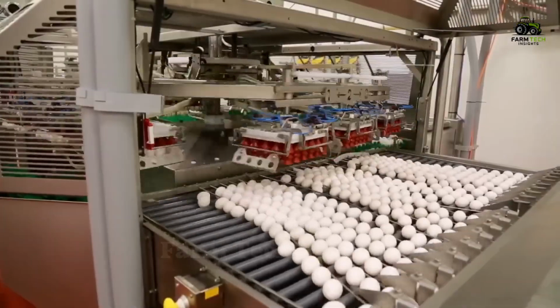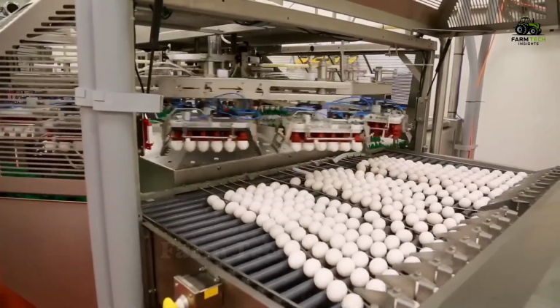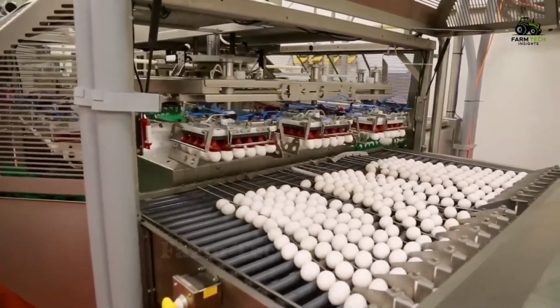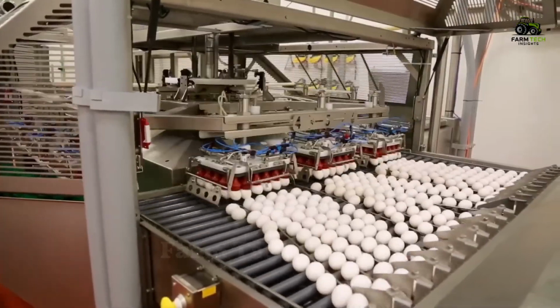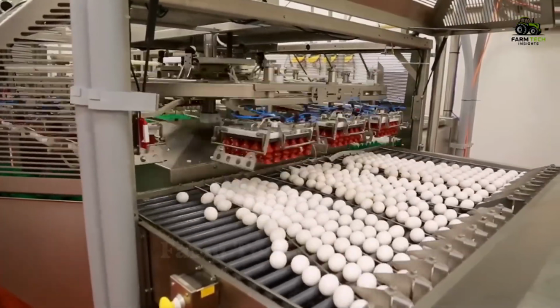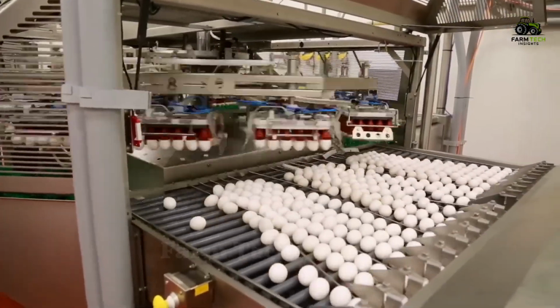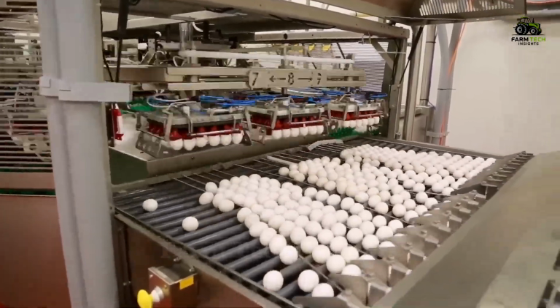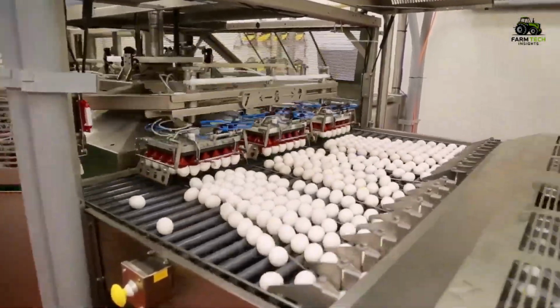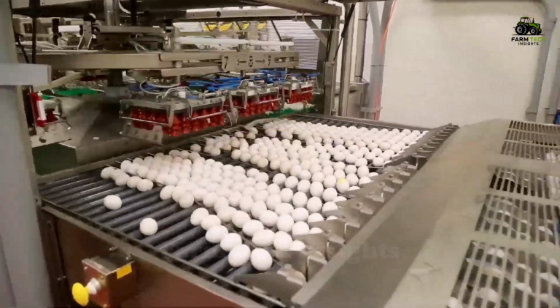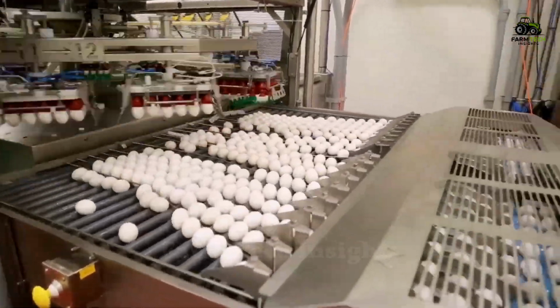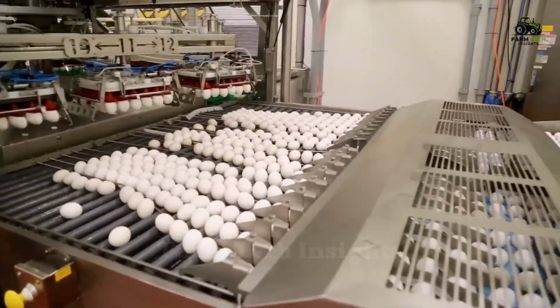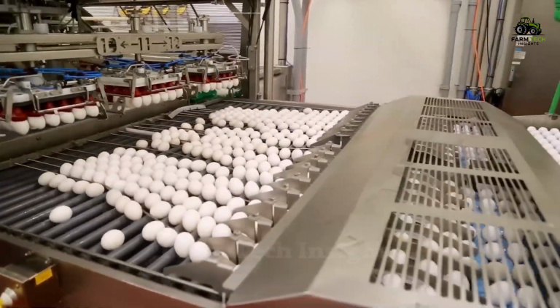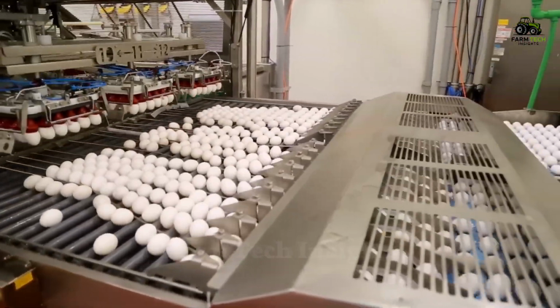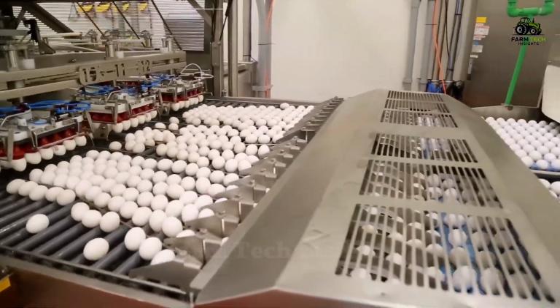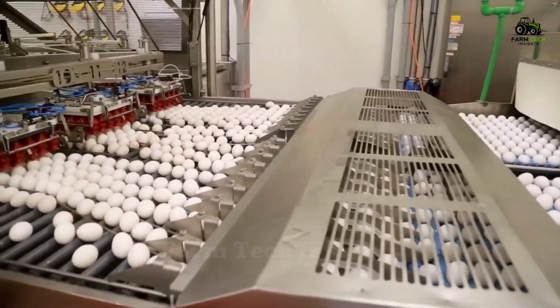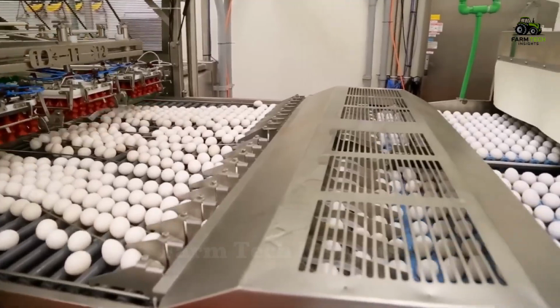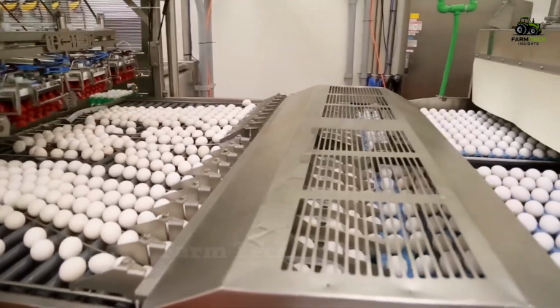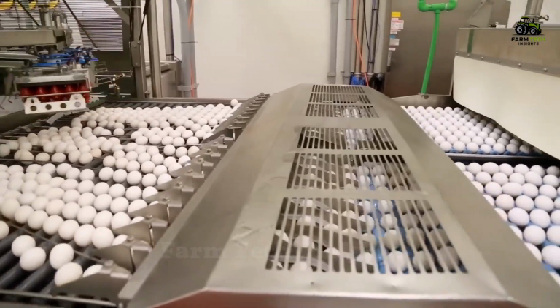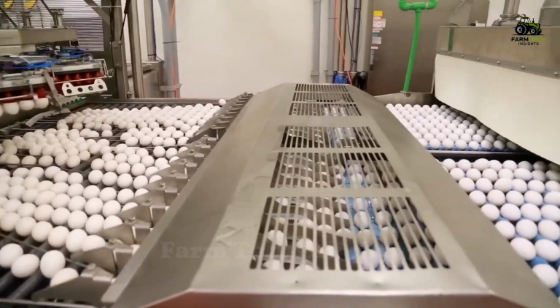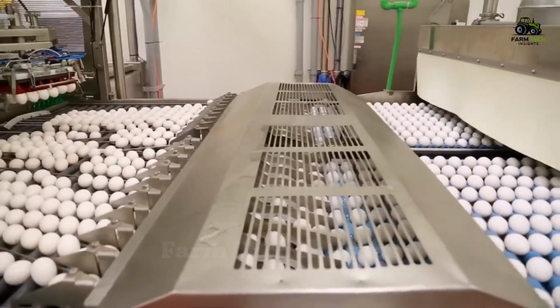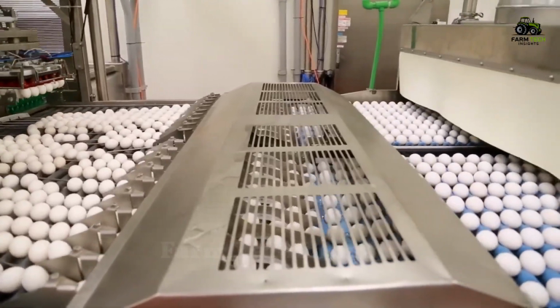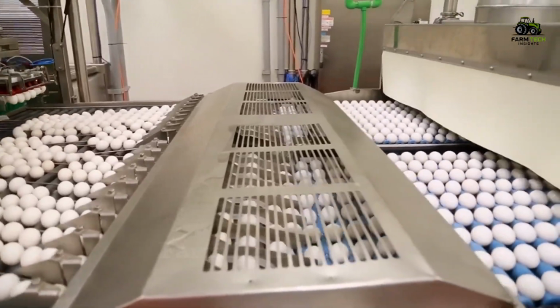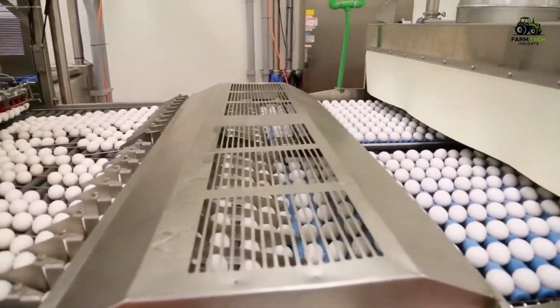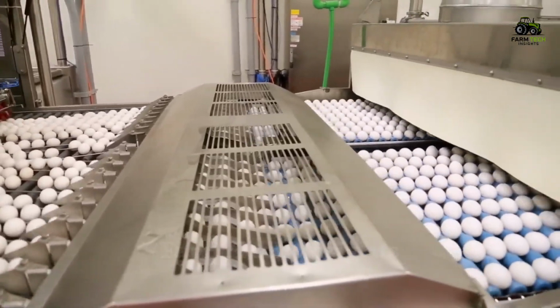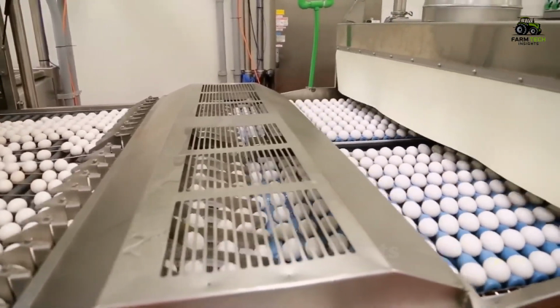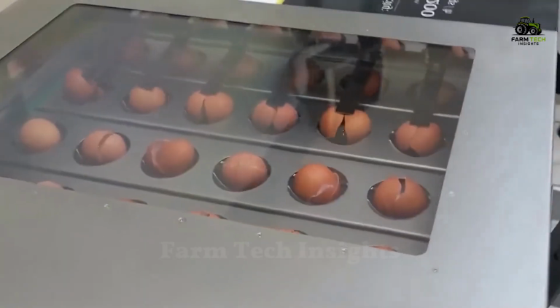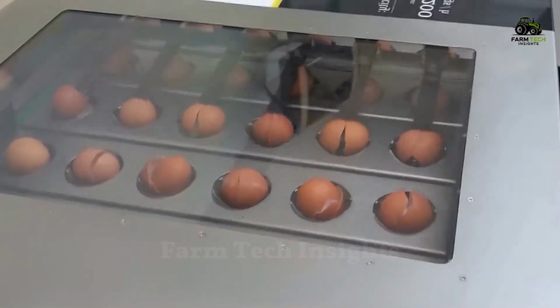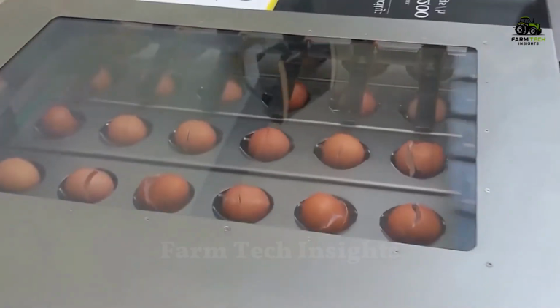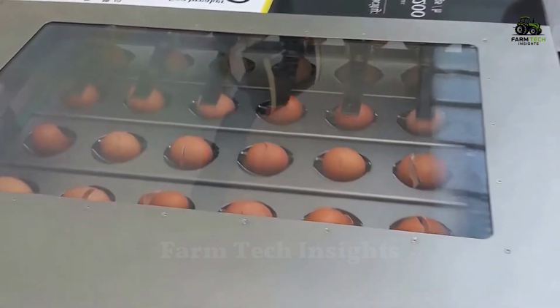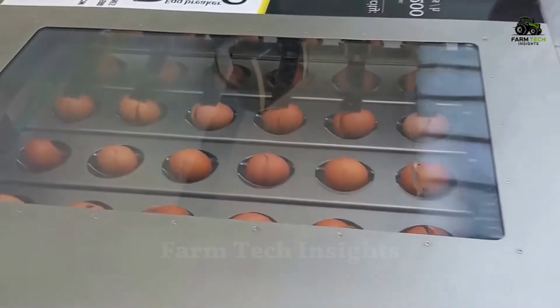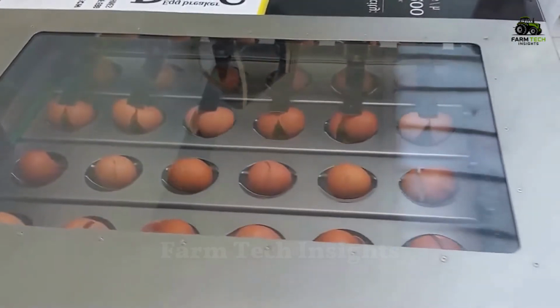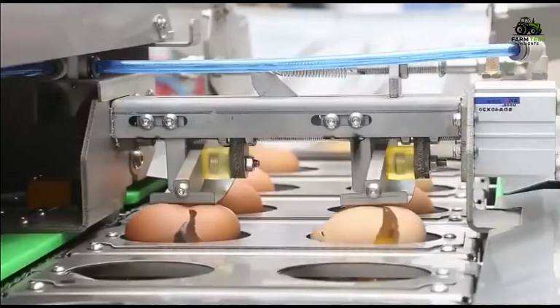For low quality eggs, an additional inspection process is carried out. First, they are stored in a controlled cooler before passing through an advanced egg separator.